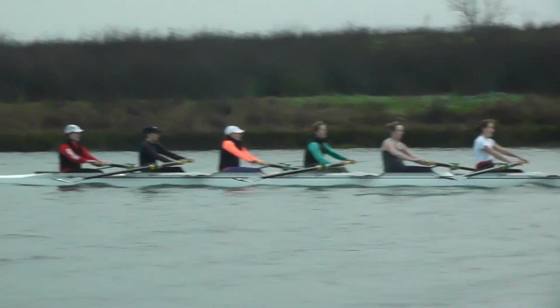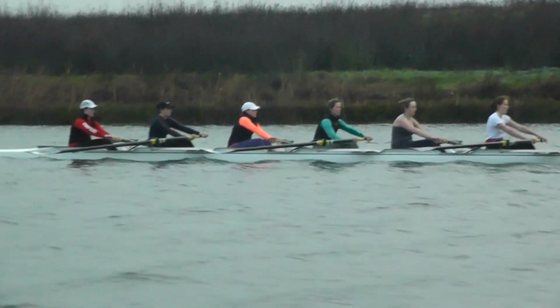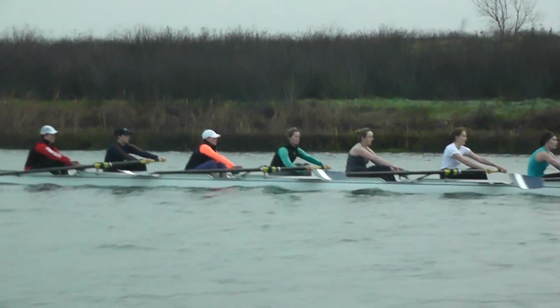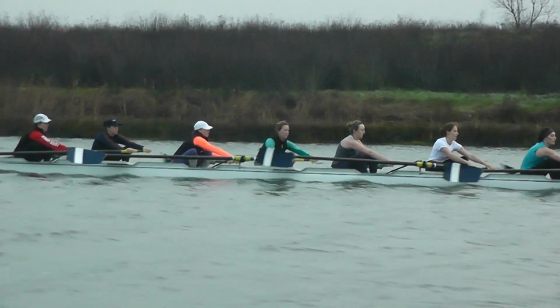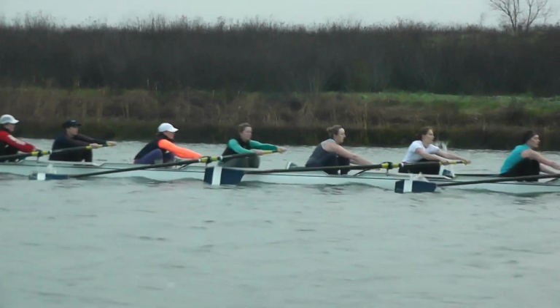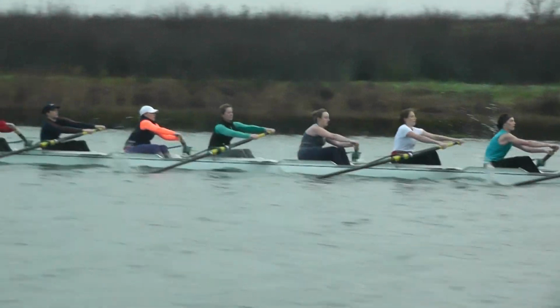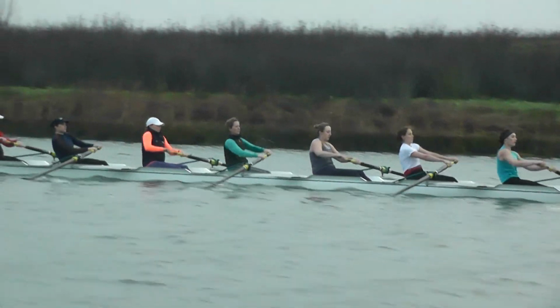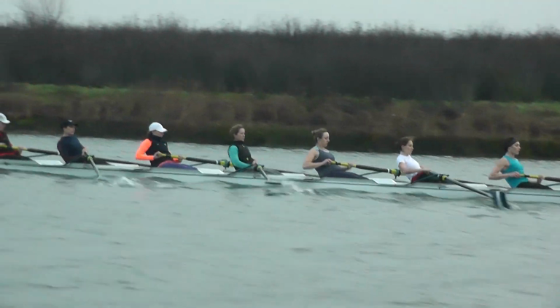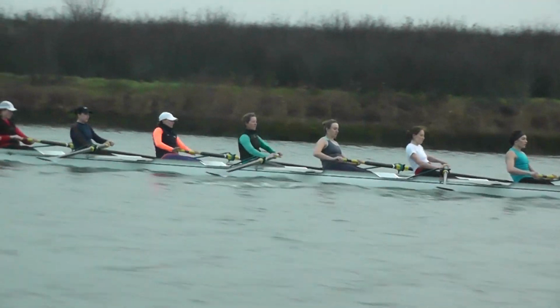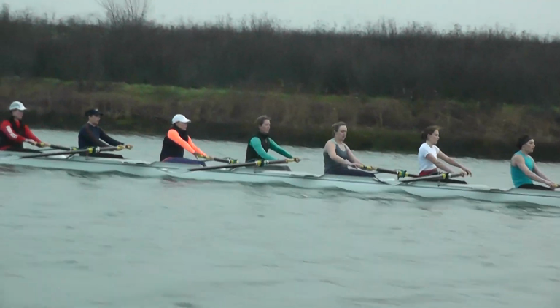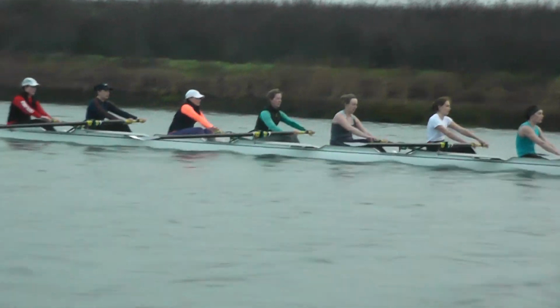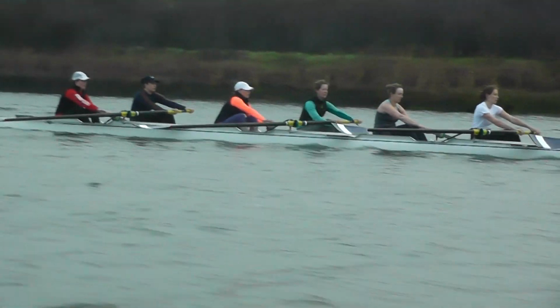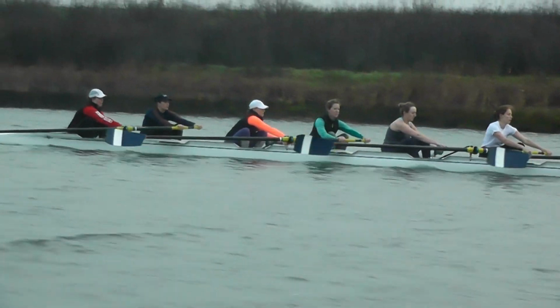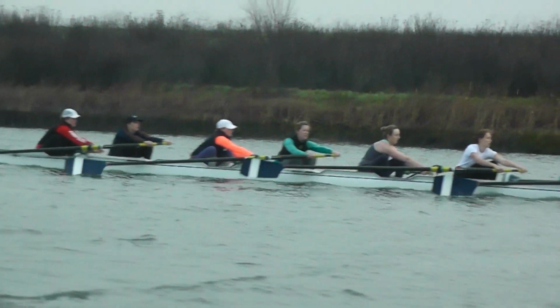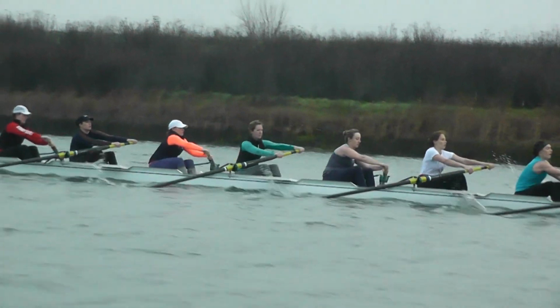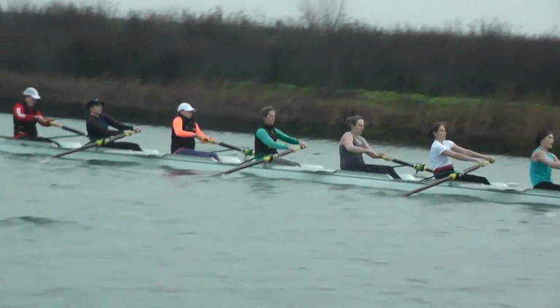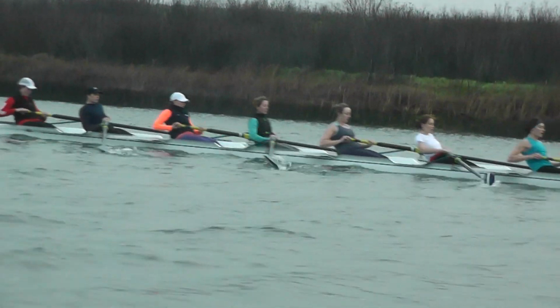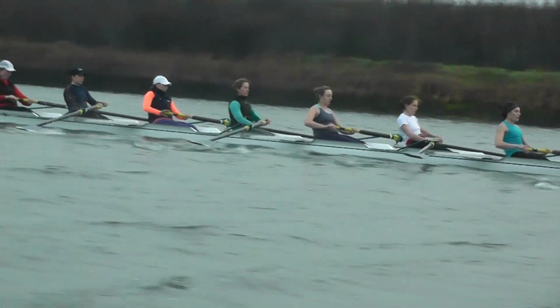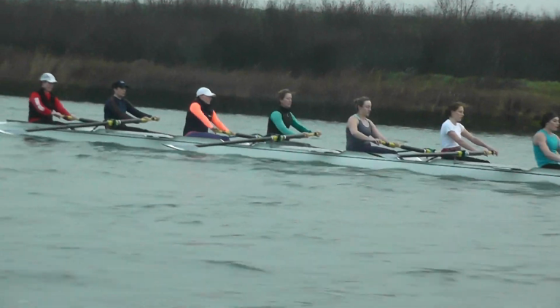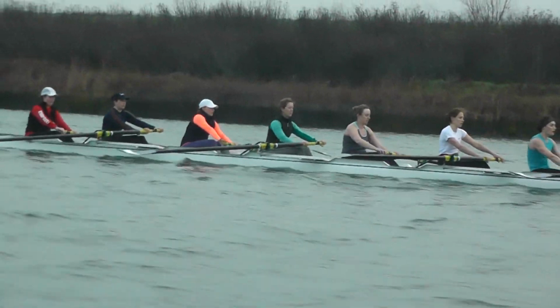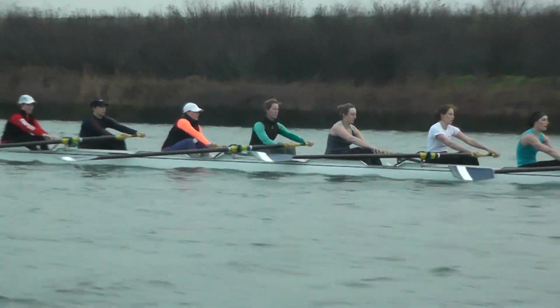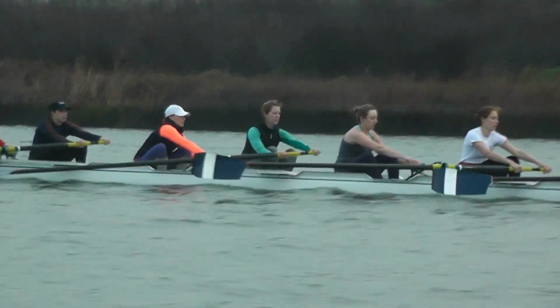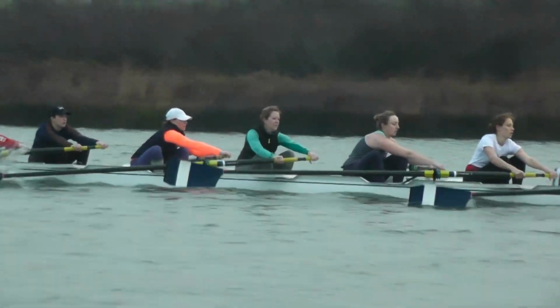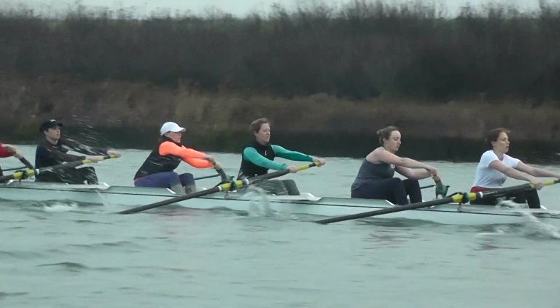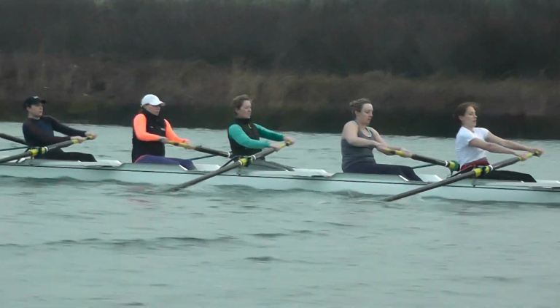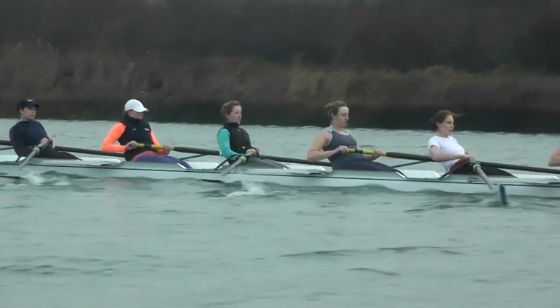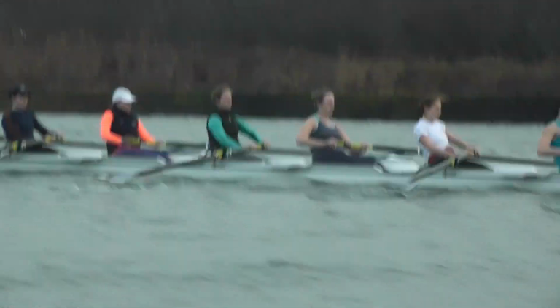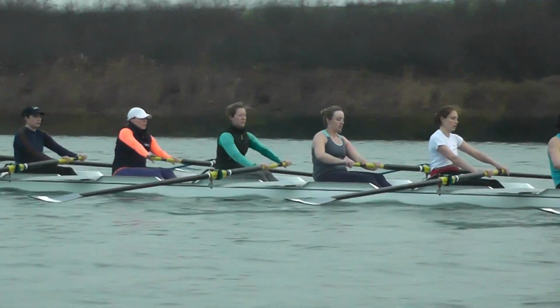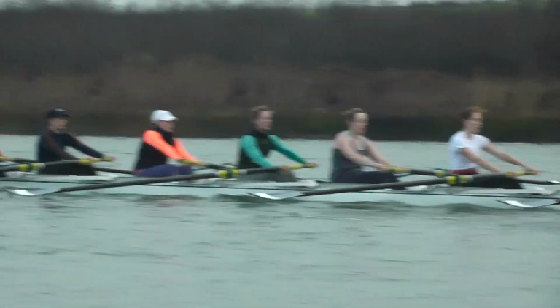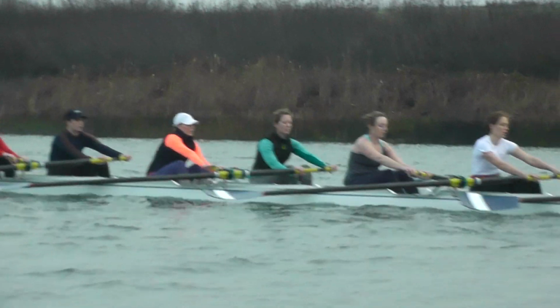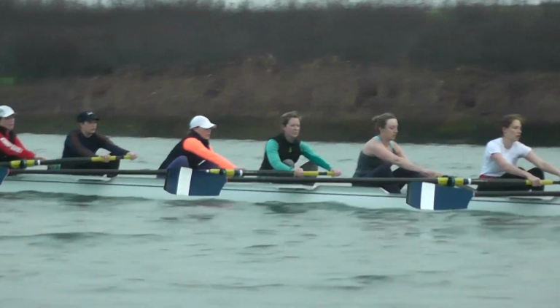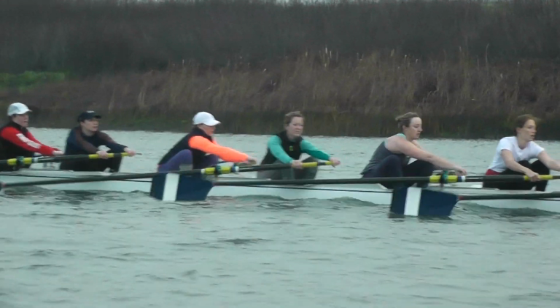Sean, that's a better catch there. That one, we're carrying our hands a little bit low. That's it. Now let's work on that finish, Sean. Let's get a little bit more pressure. Let's get the handle up a little bit more into your body.